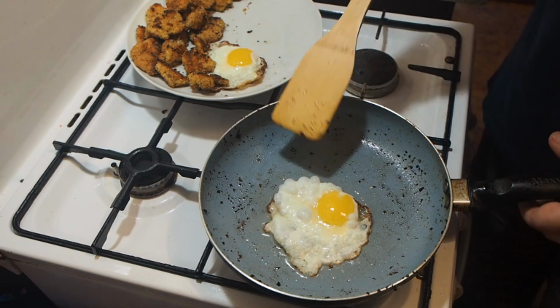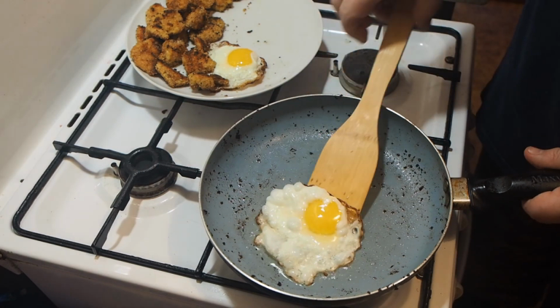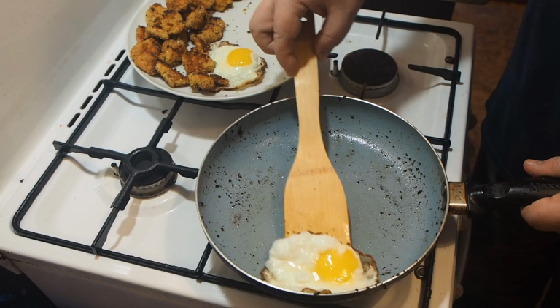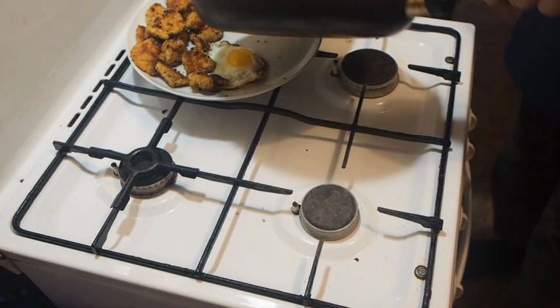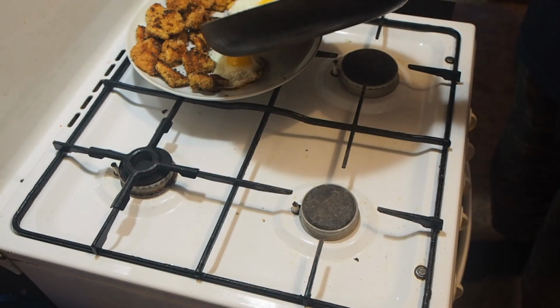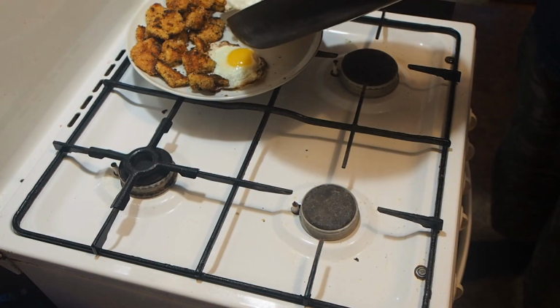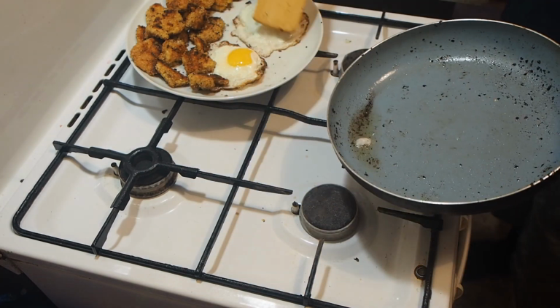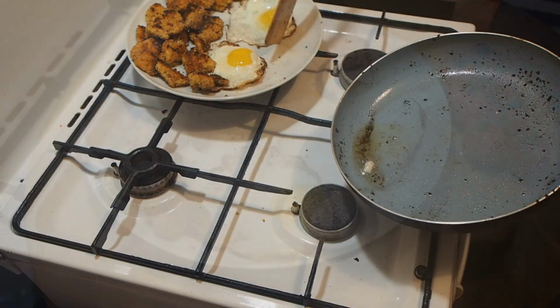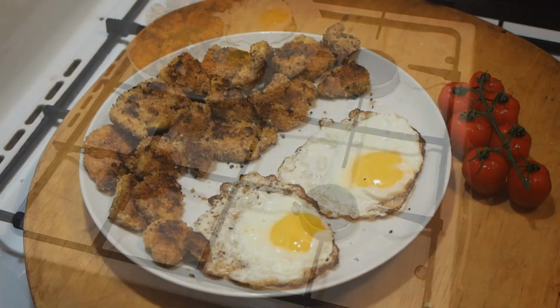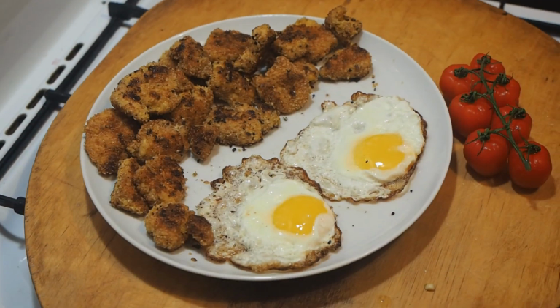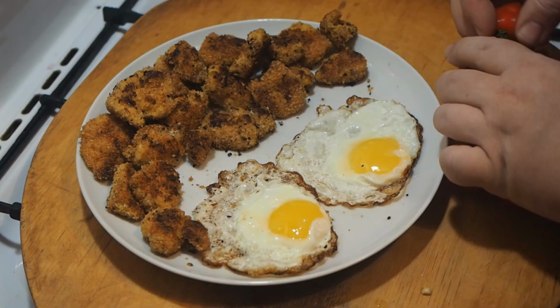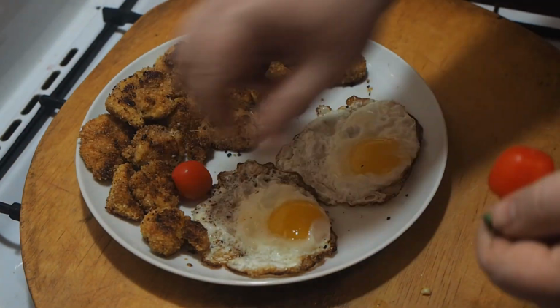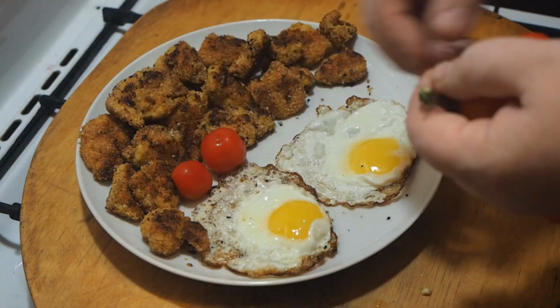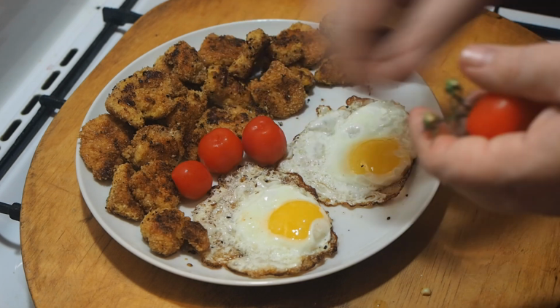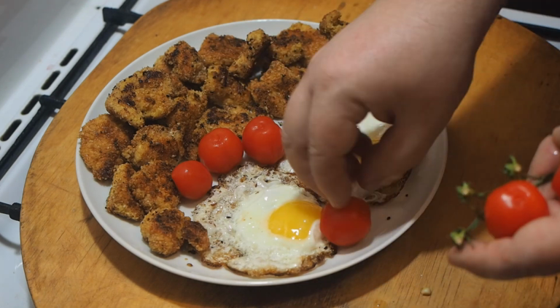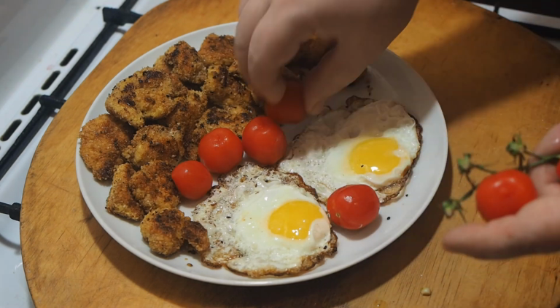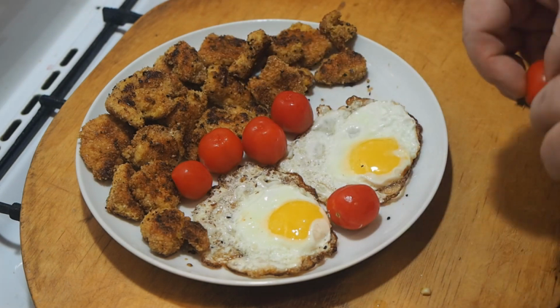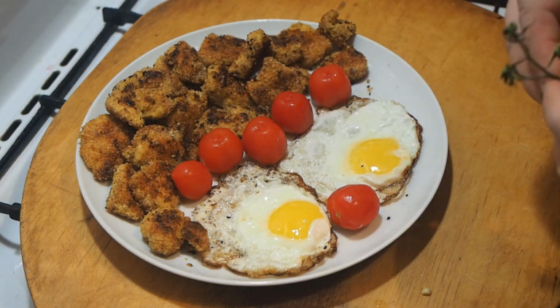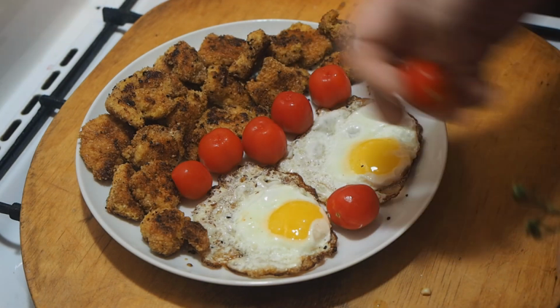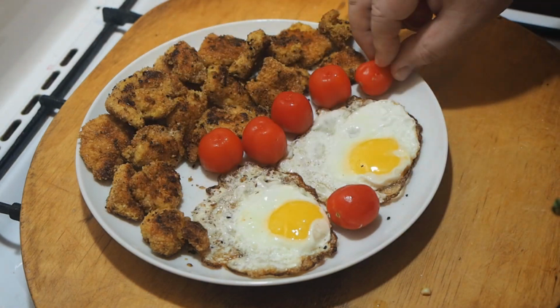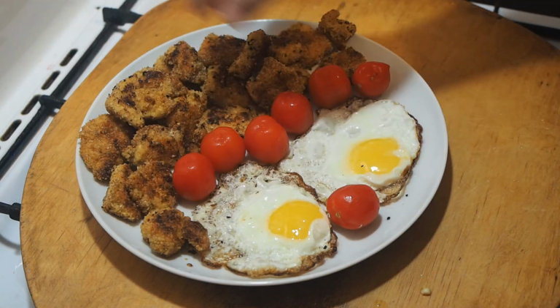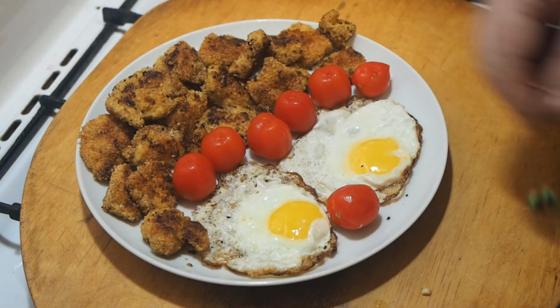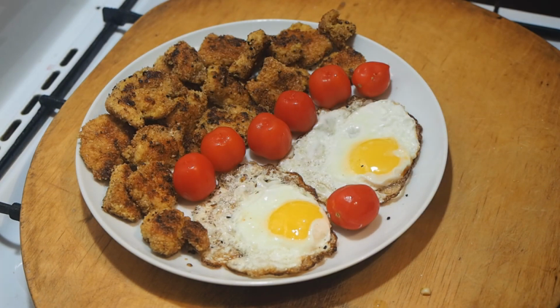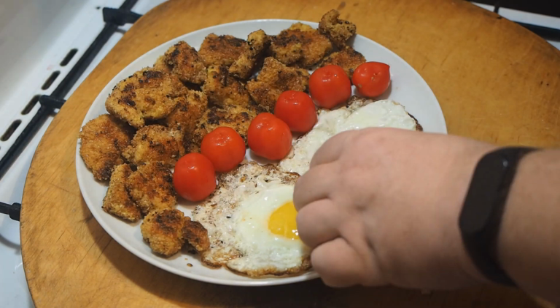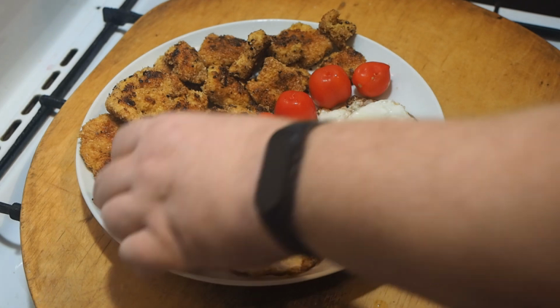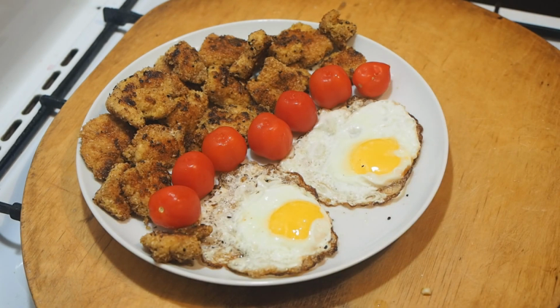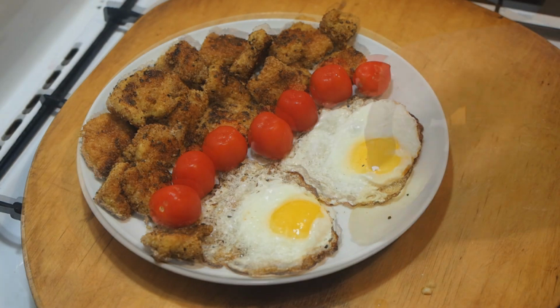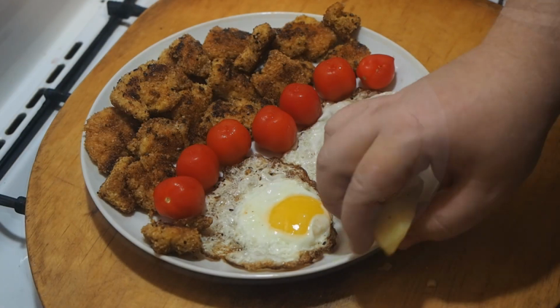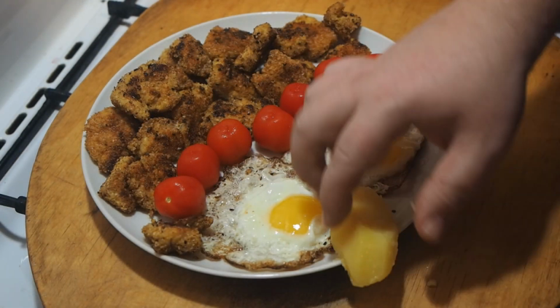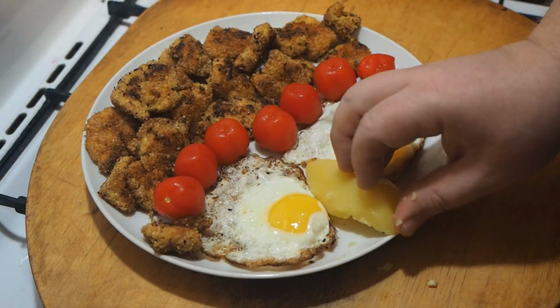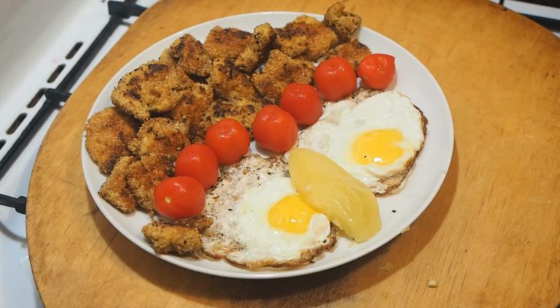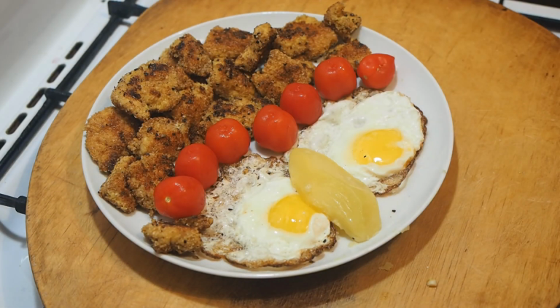Thanks to the strong breading, the meat juice and taste remained inside, and on top was the gold of the nuggets — a crispy, delicious crust. Special ingredients were also added to the fillet, which made it viscous, providing a 100% connection of meat and breading.